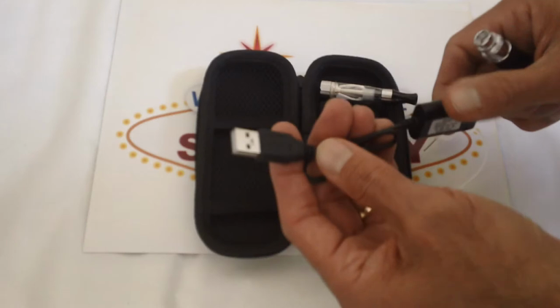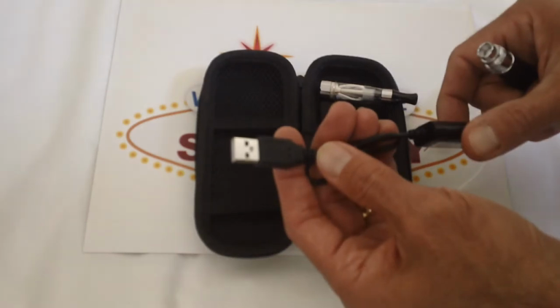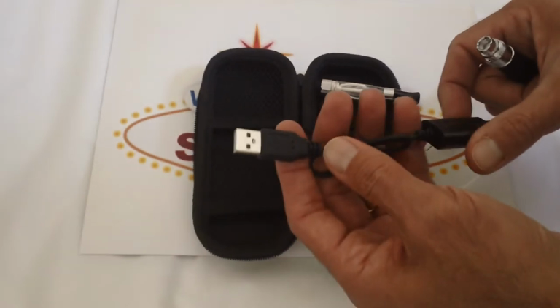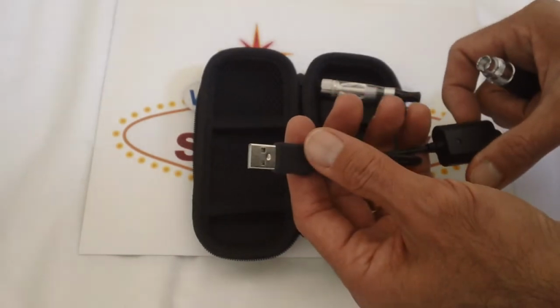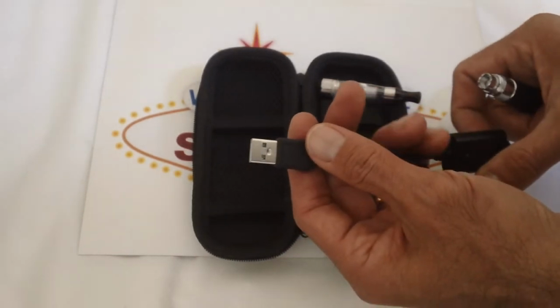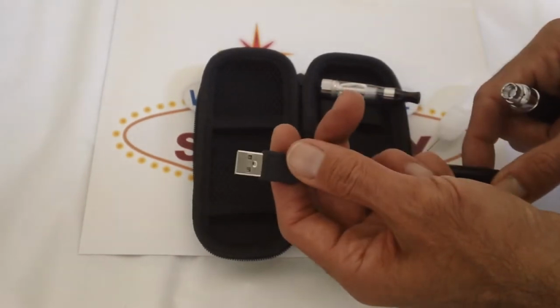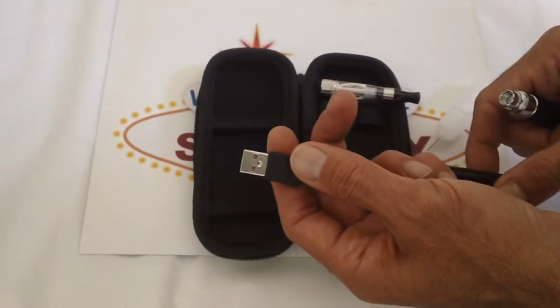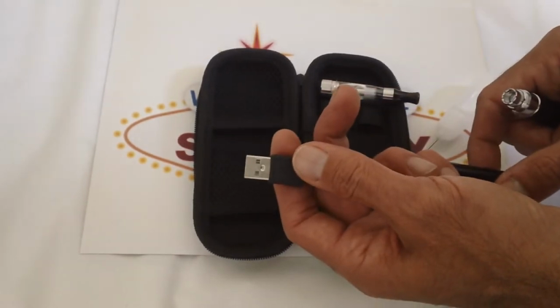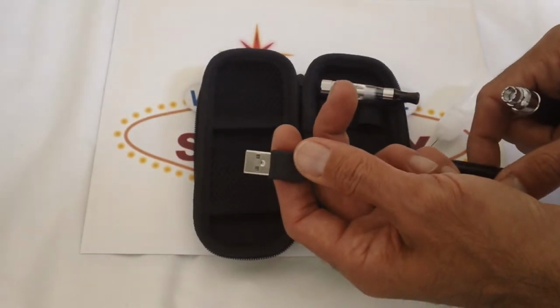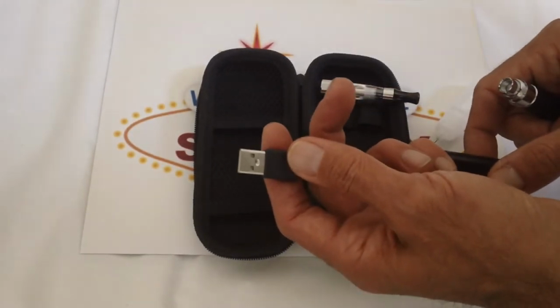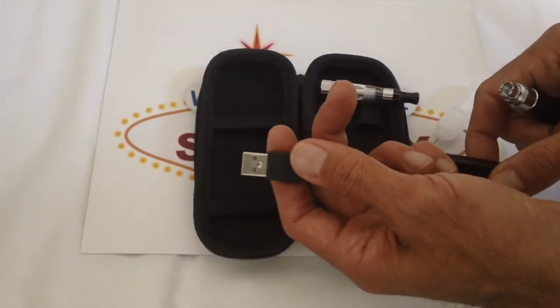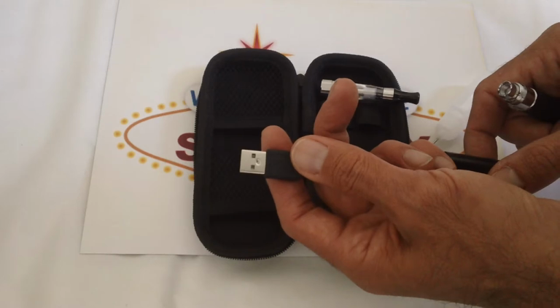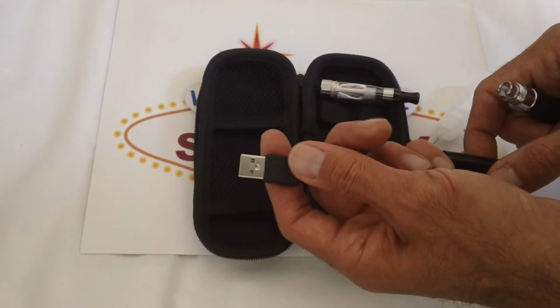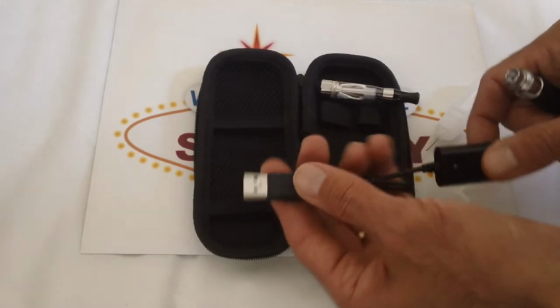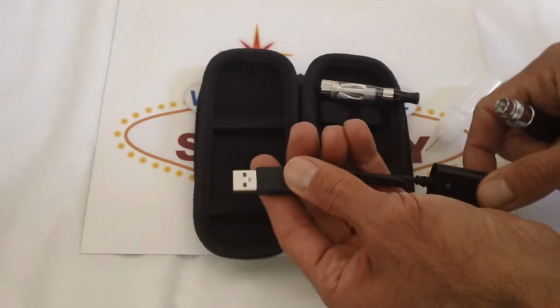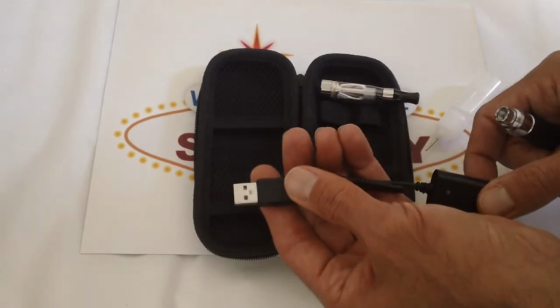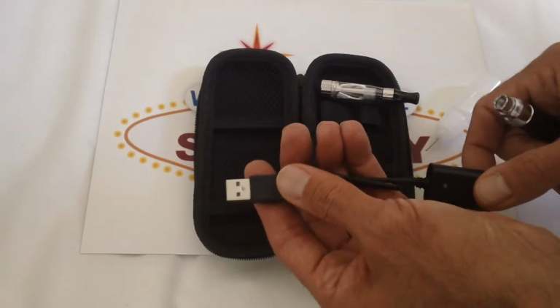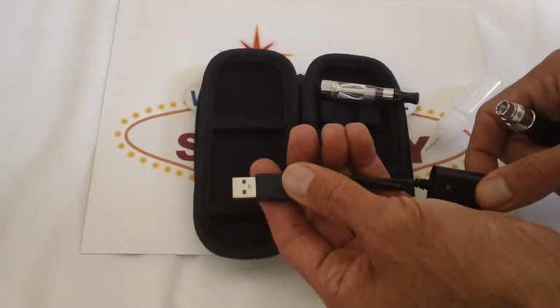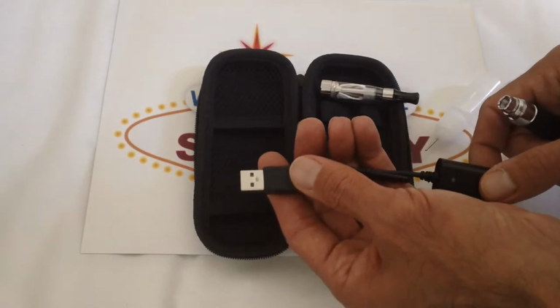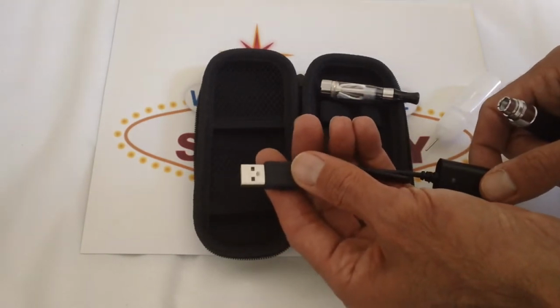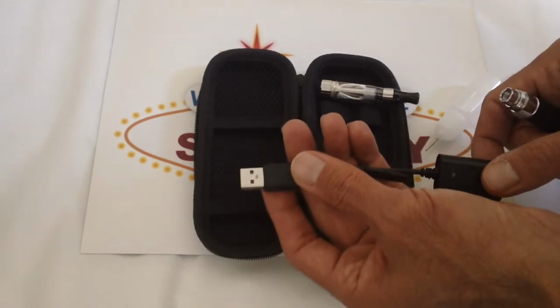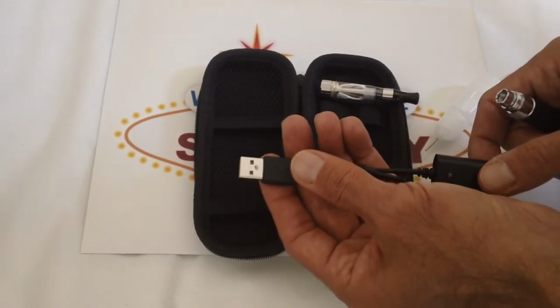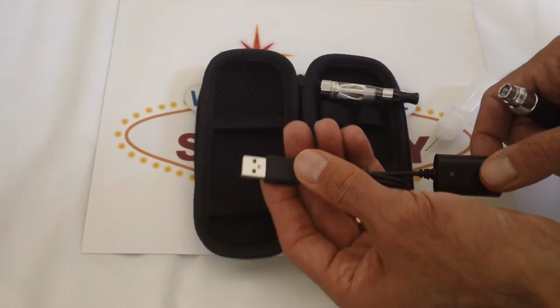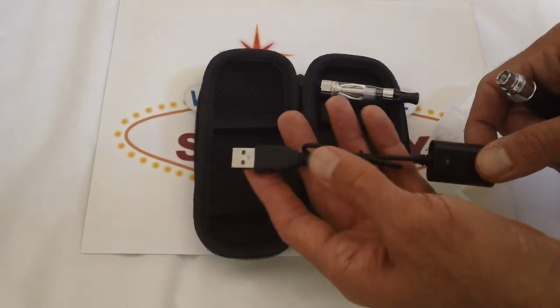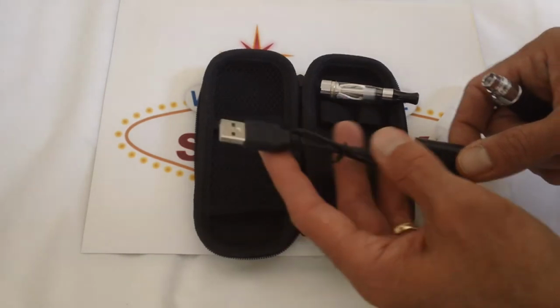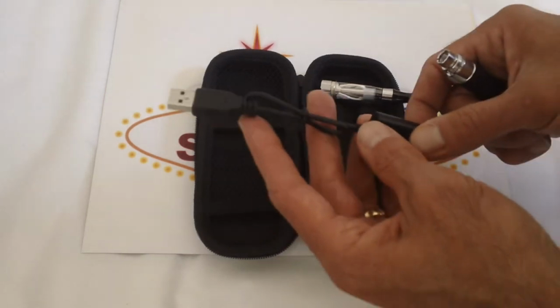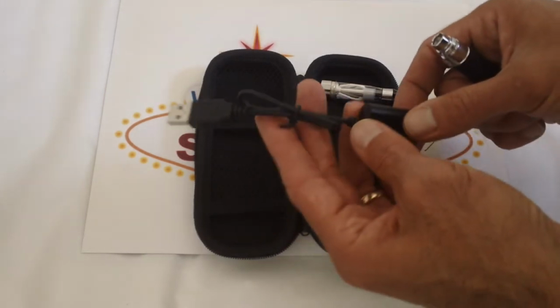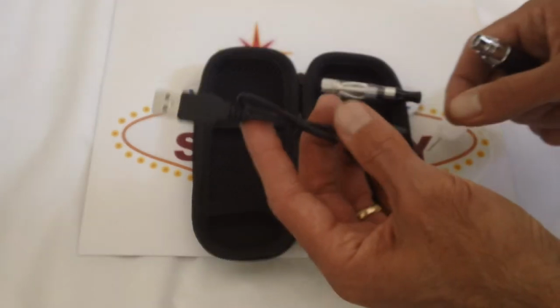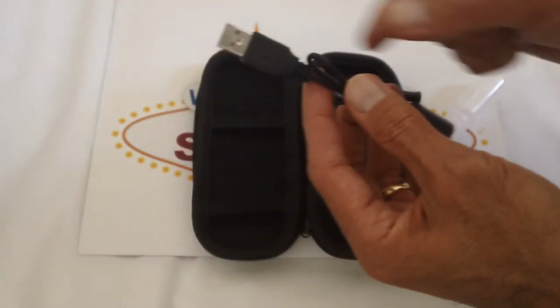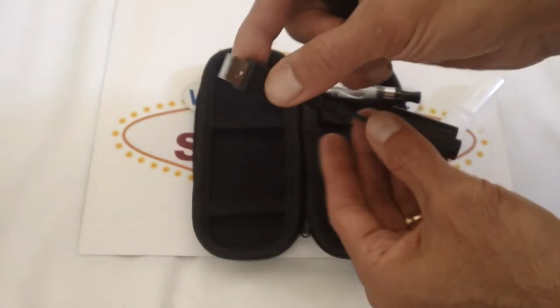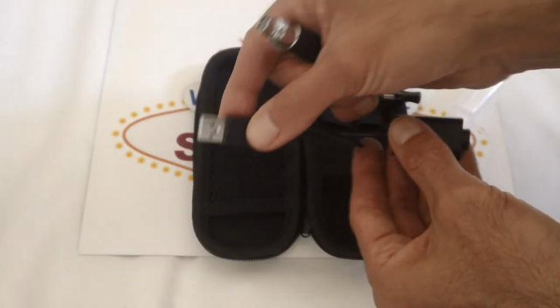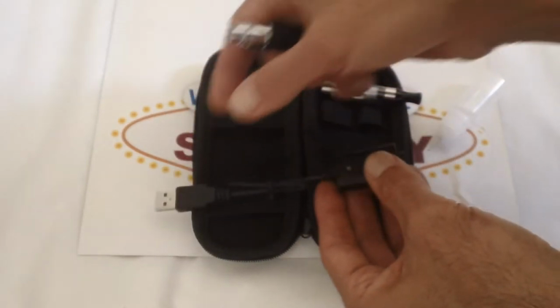One side plugs into a wall USB adapter — you can get that anywhere or from us. Also you can plug it into your computer or practically any USB outlet that you have. There are some homes now that come with USB outlets.